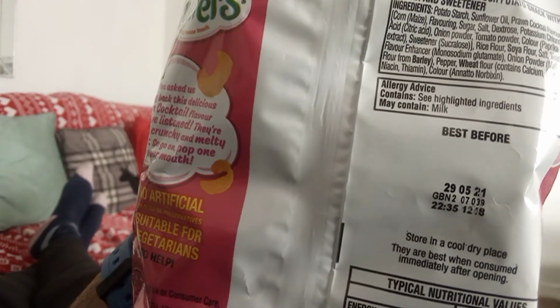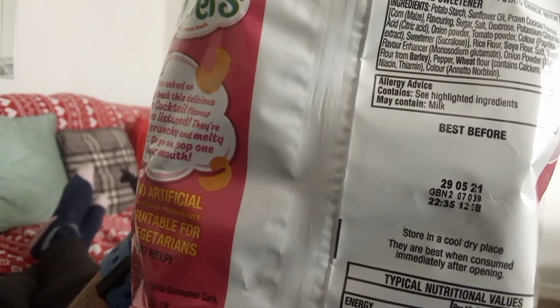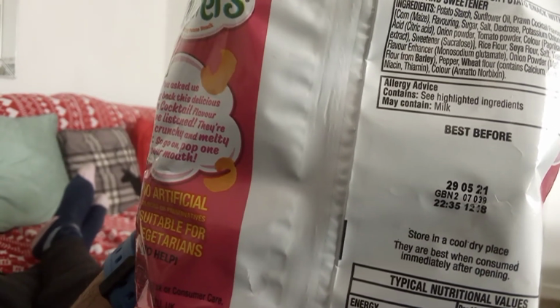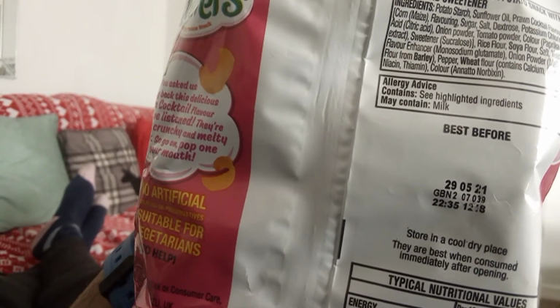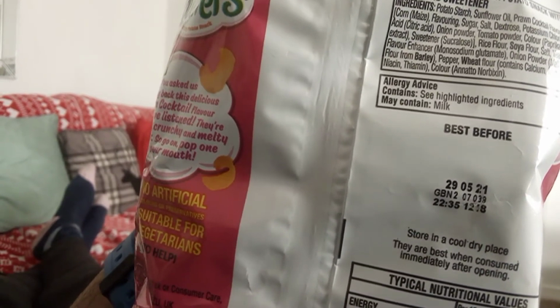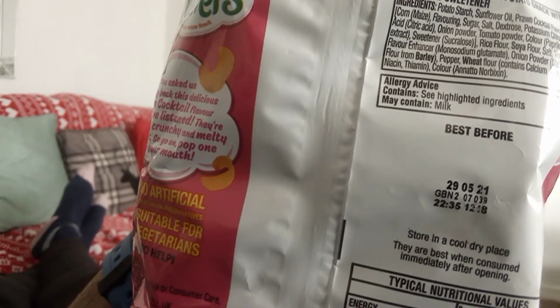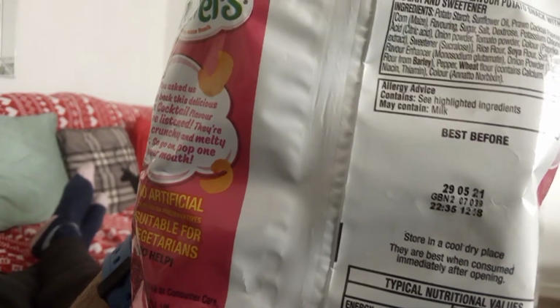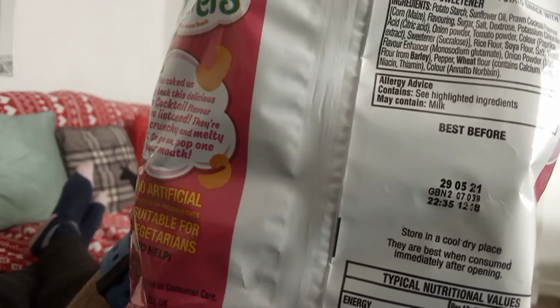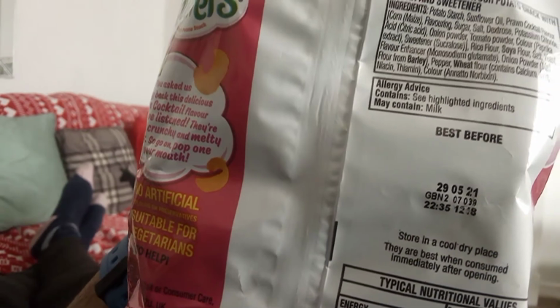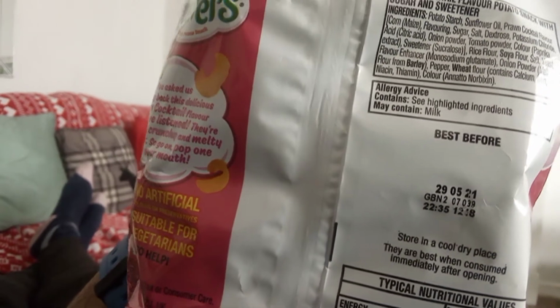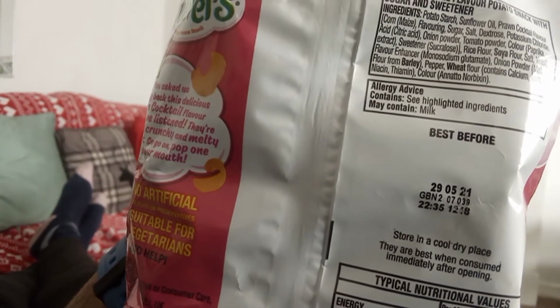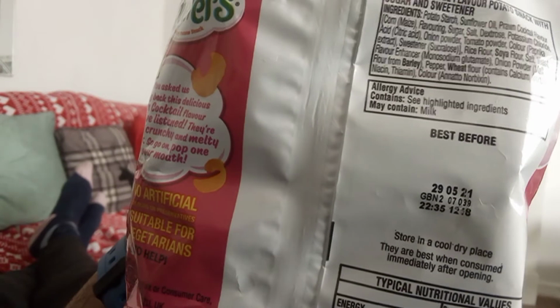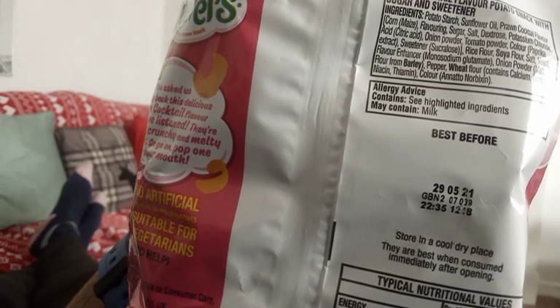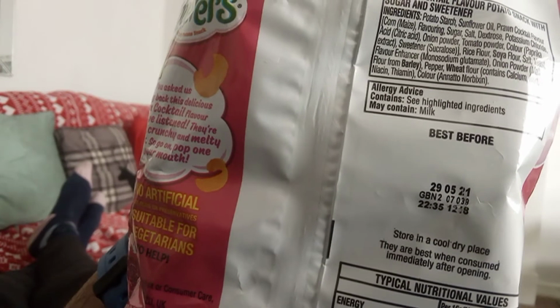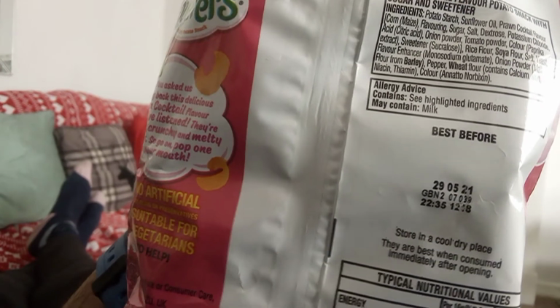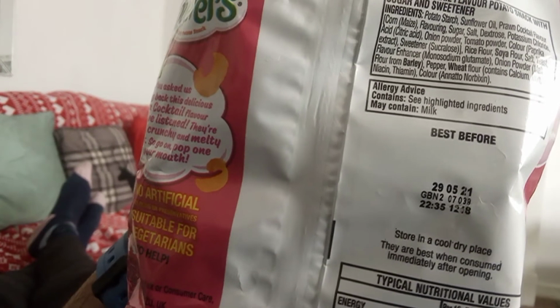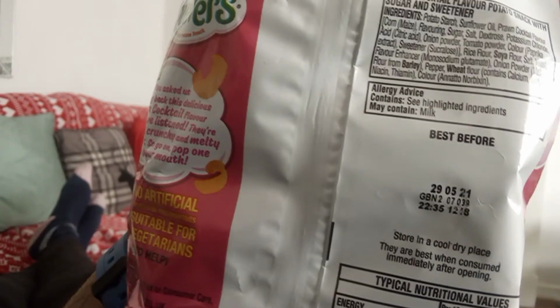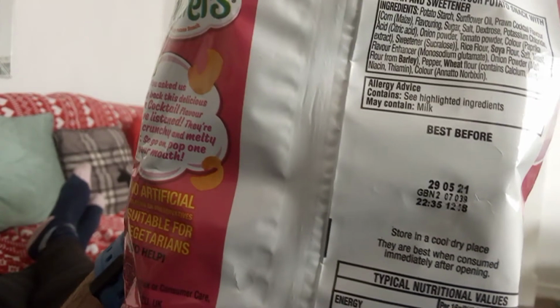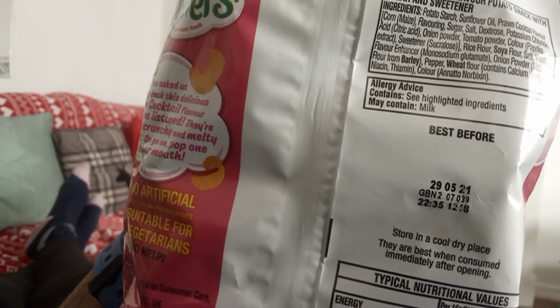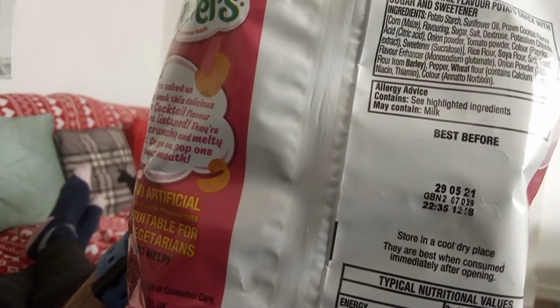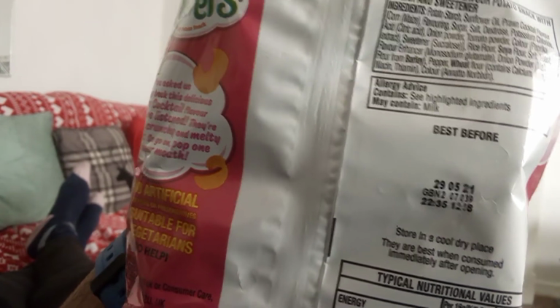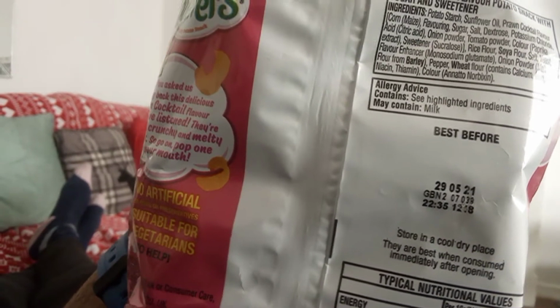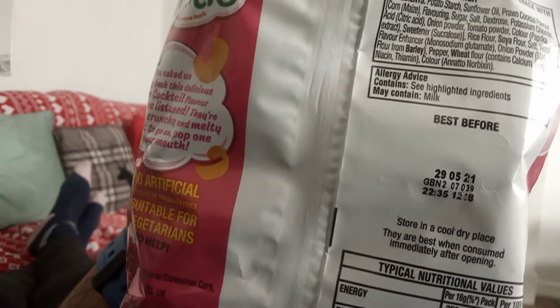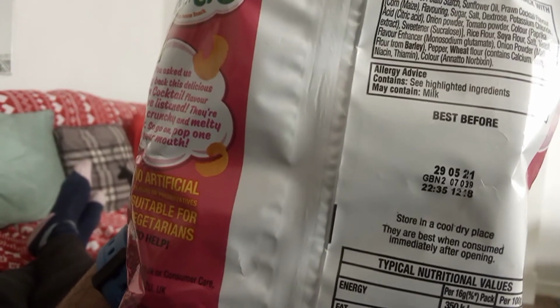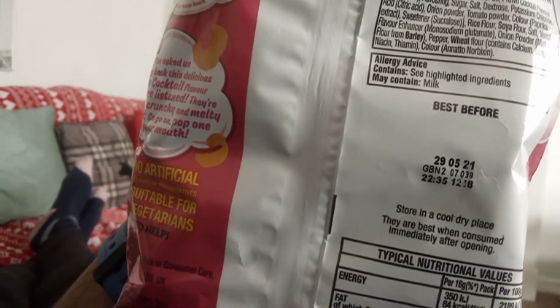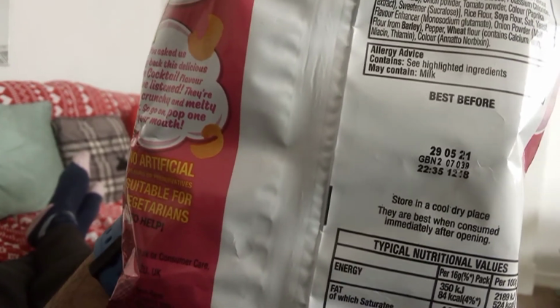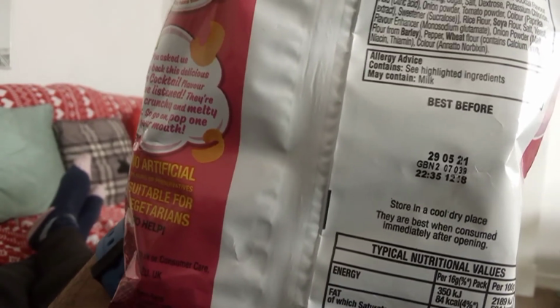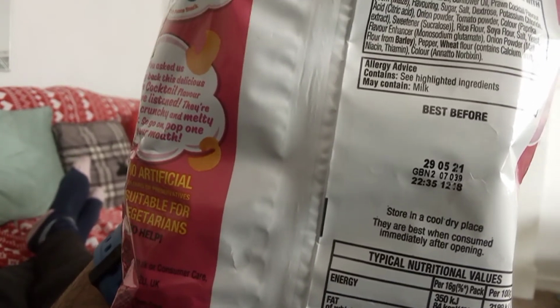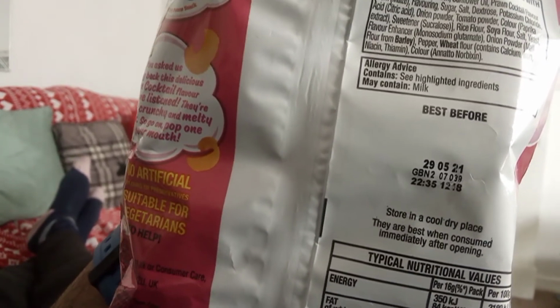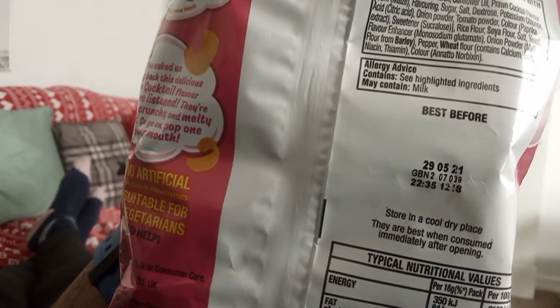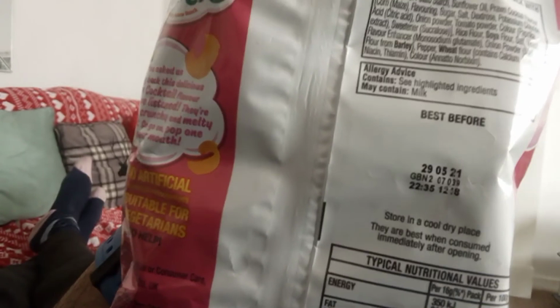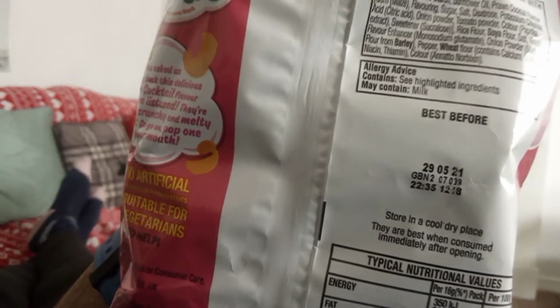Continuing the ingredients: paprika extract, sweetener, rice flour, soya flour, salt, yeast, pepper.